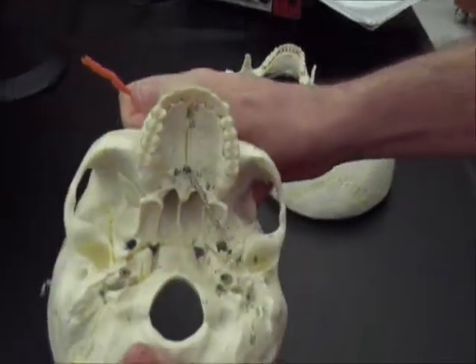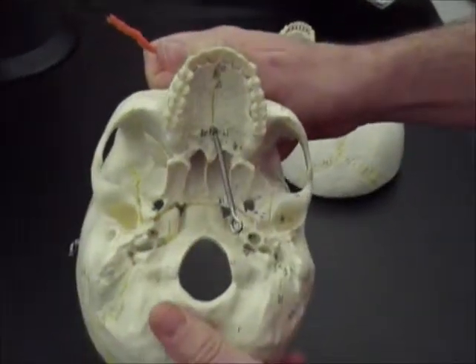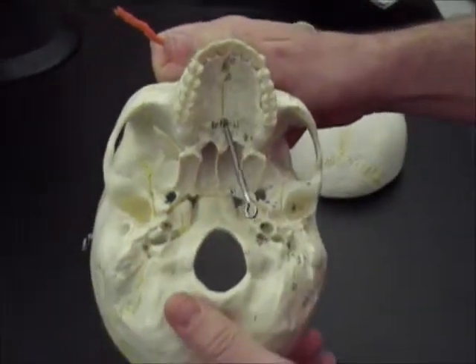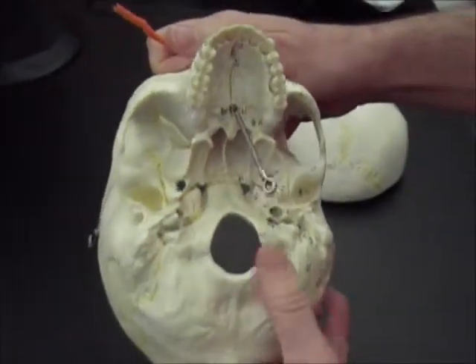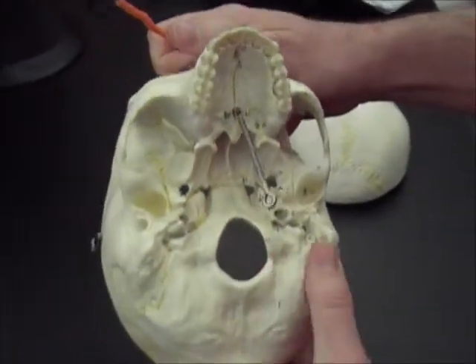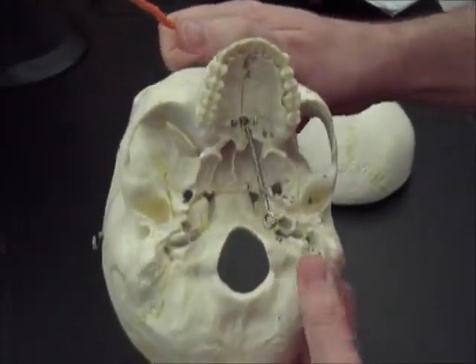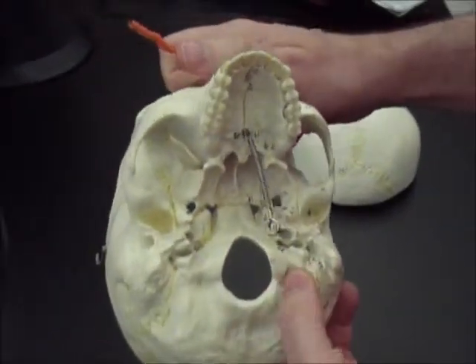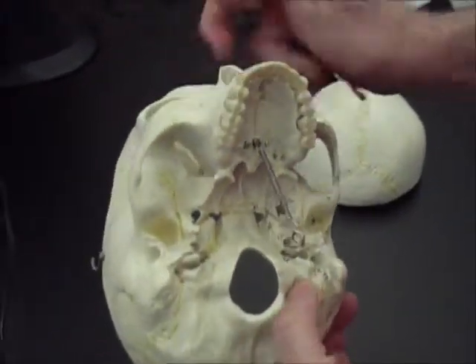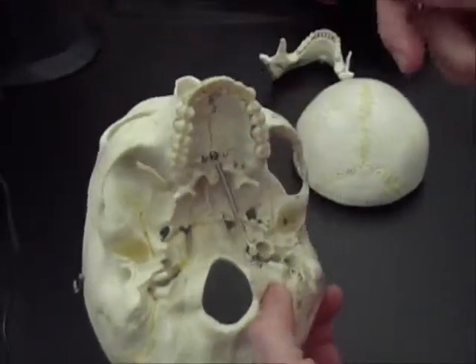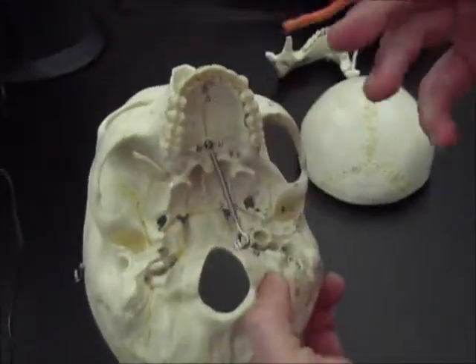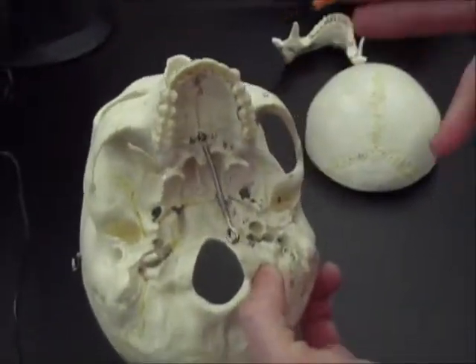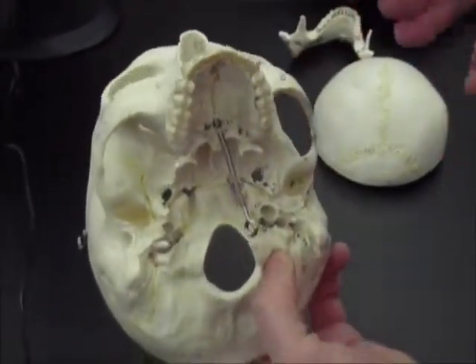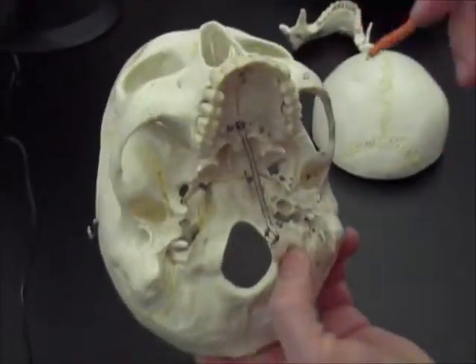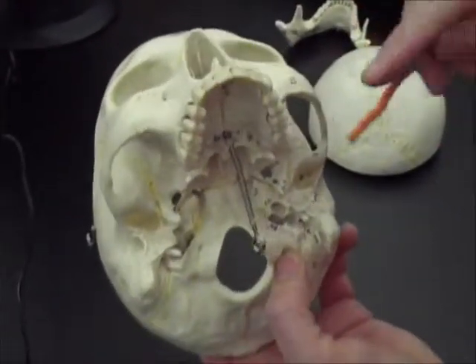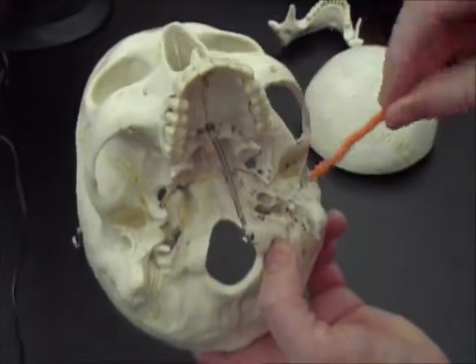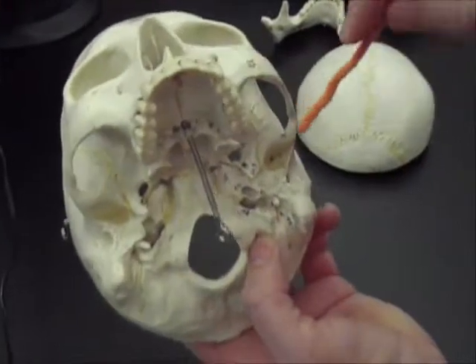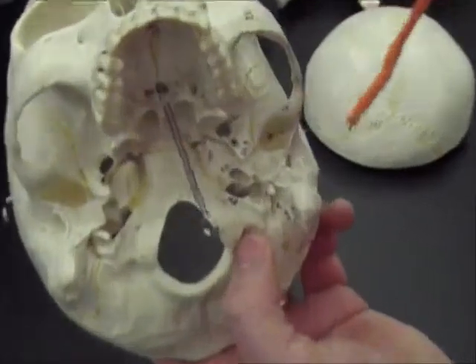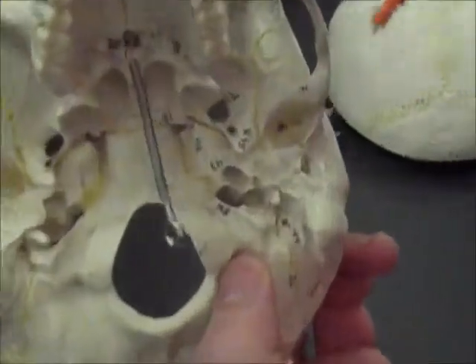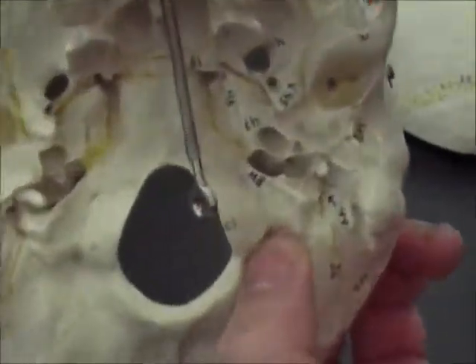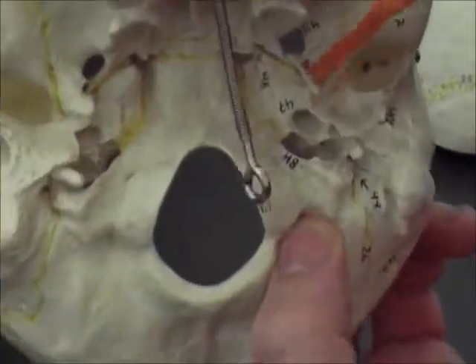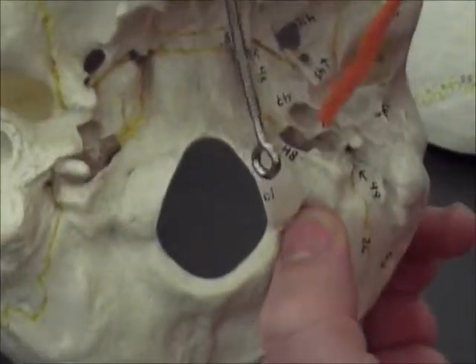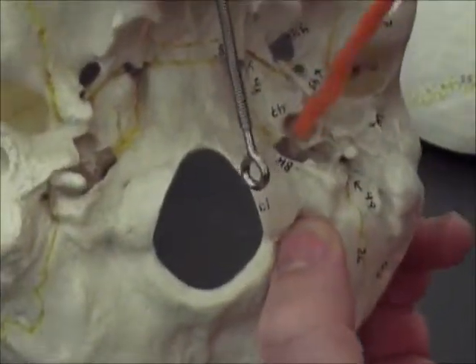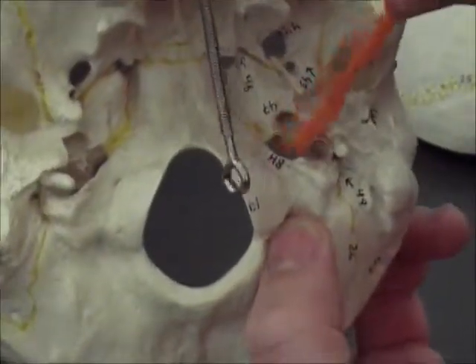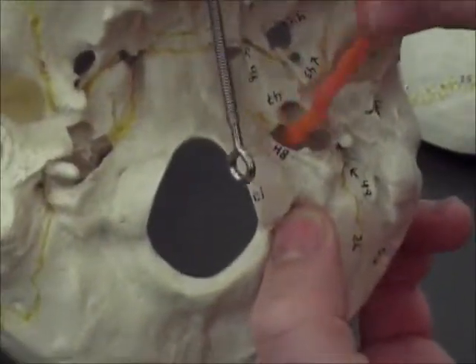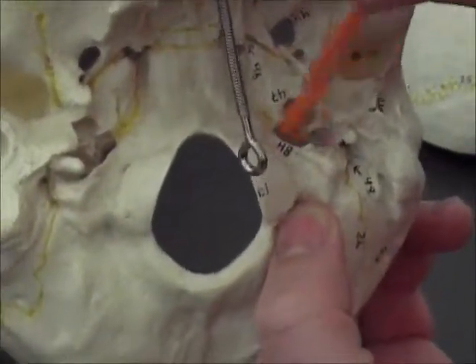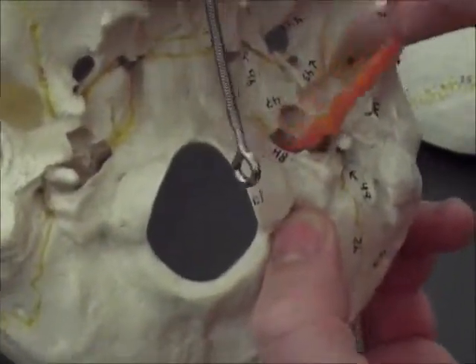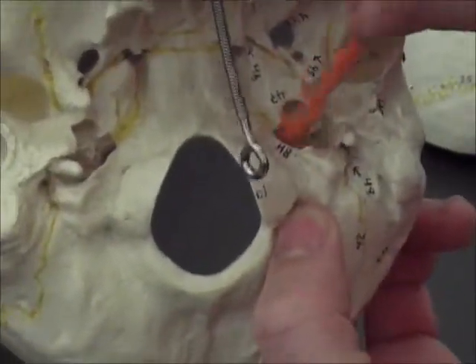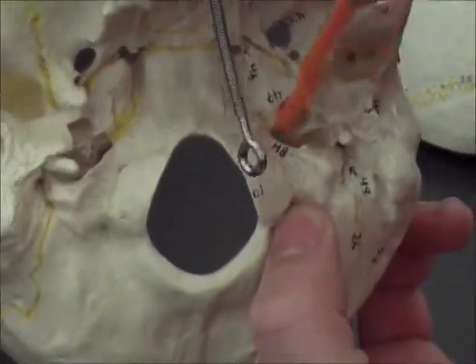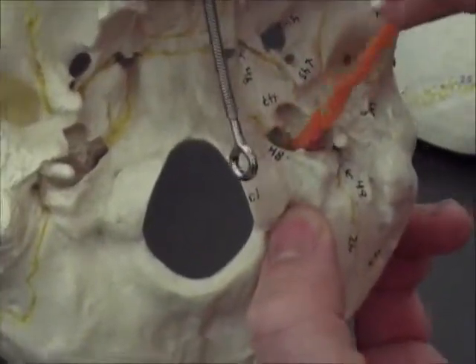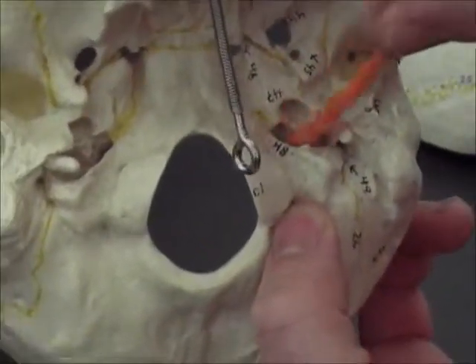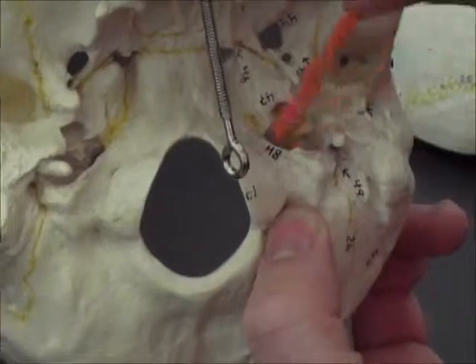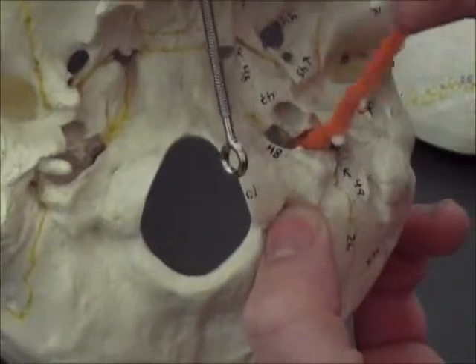For your next series of questions, for A, on the underside of the skull, what's this big hole right there? What is that called?